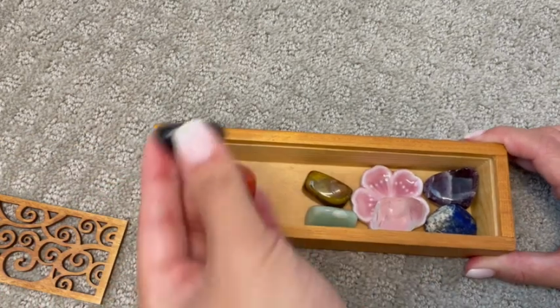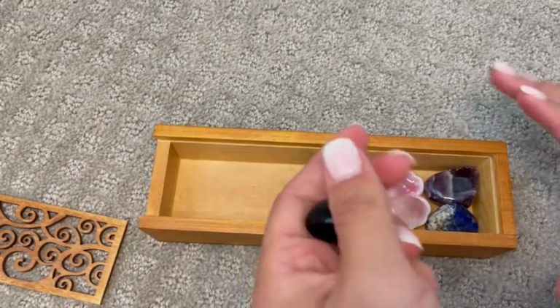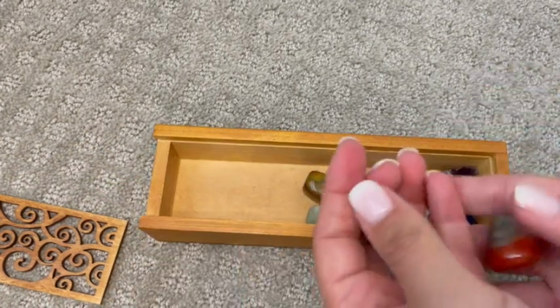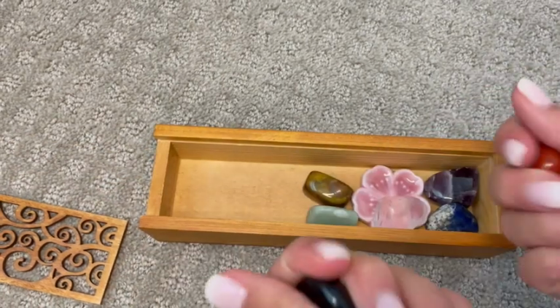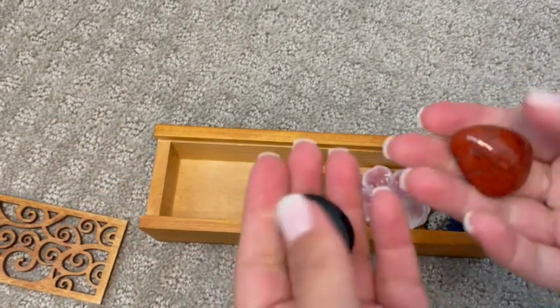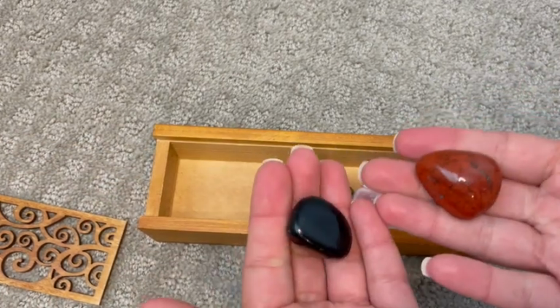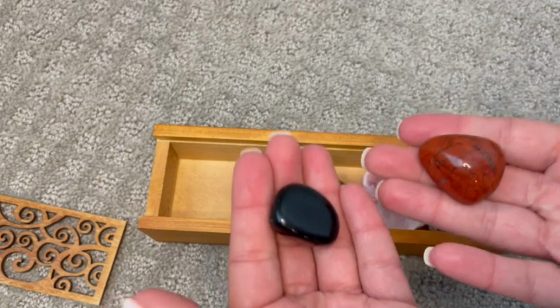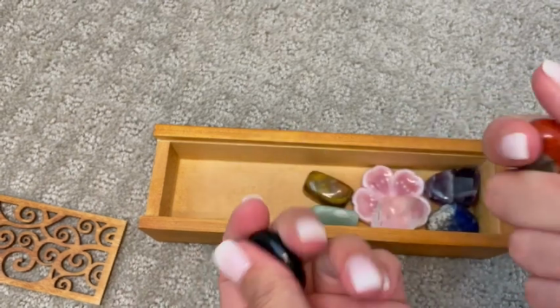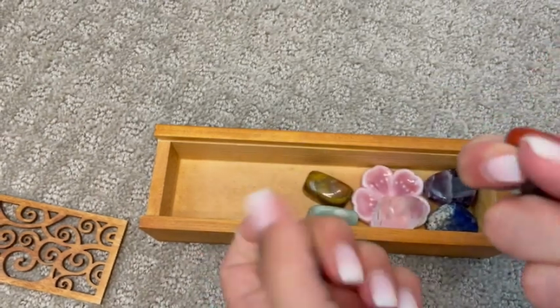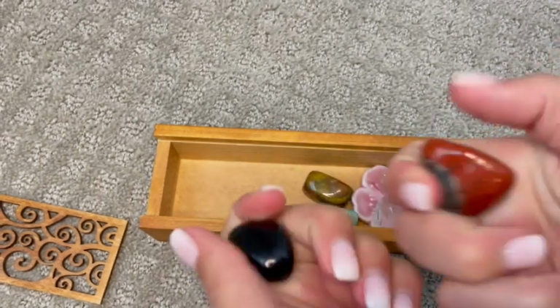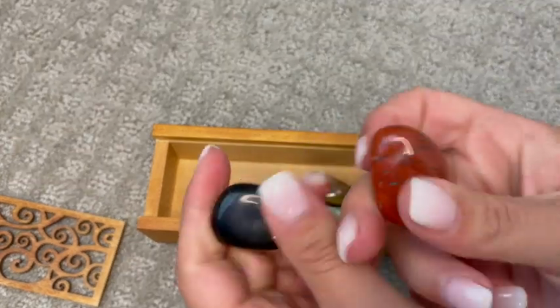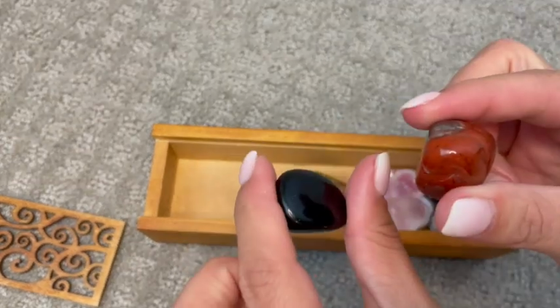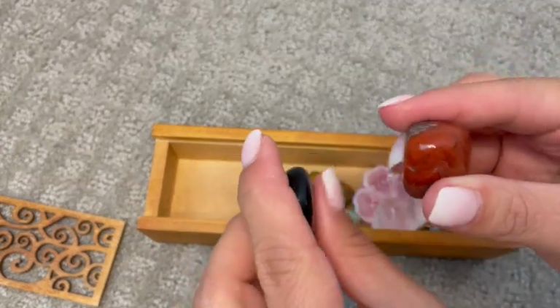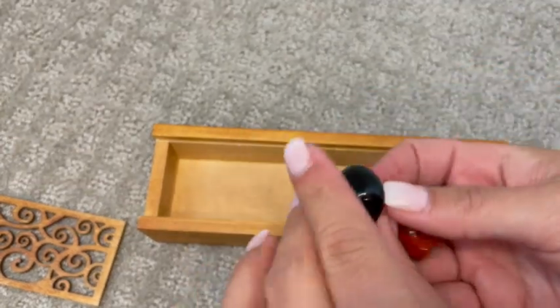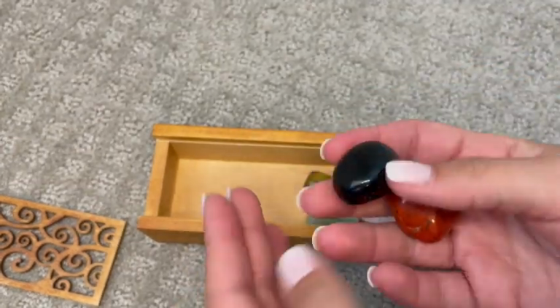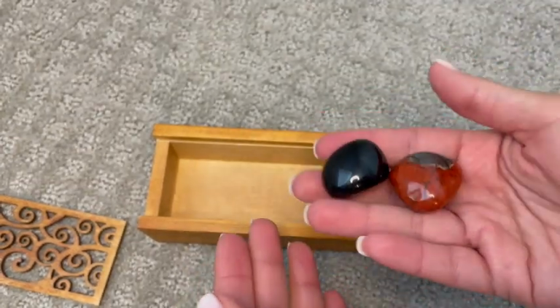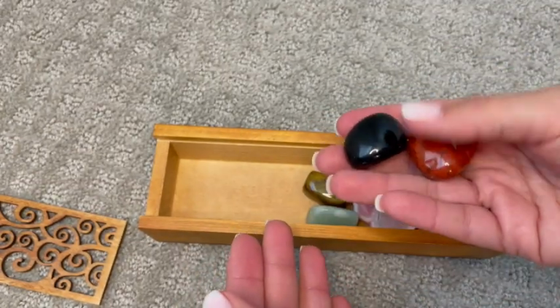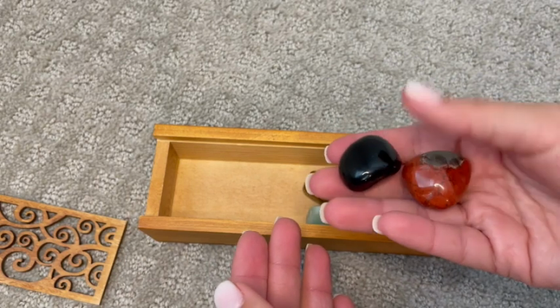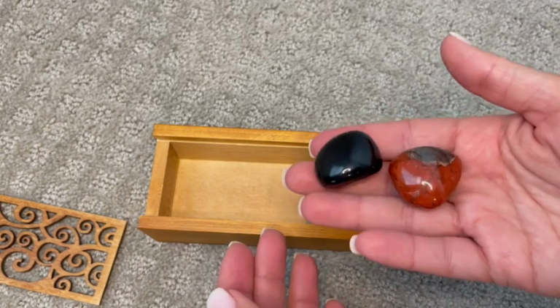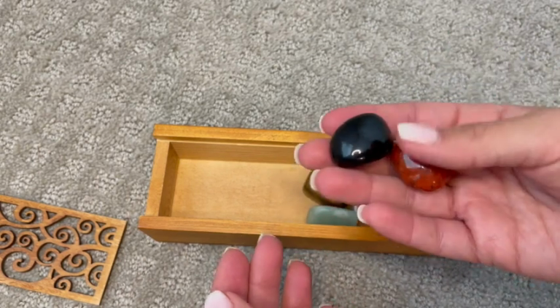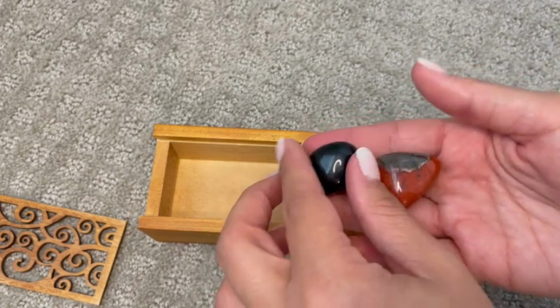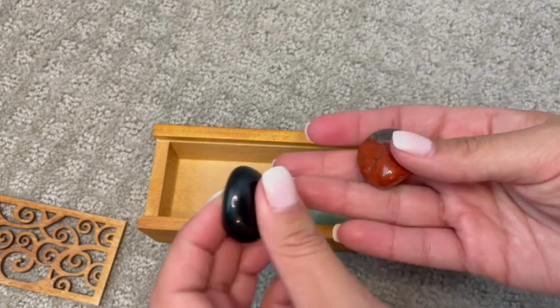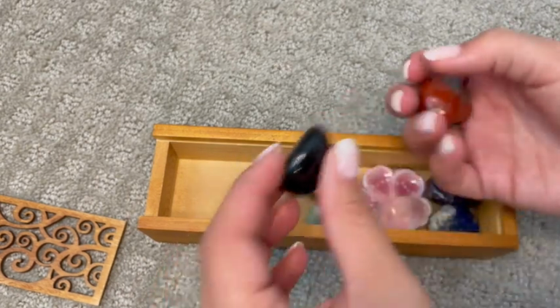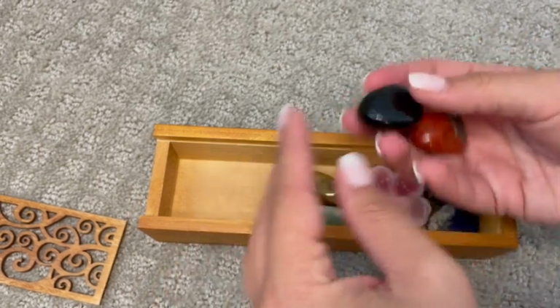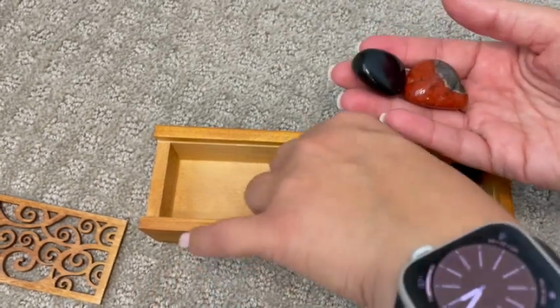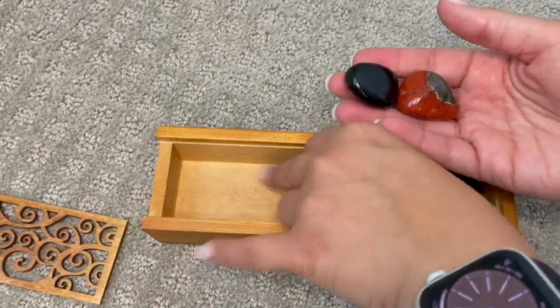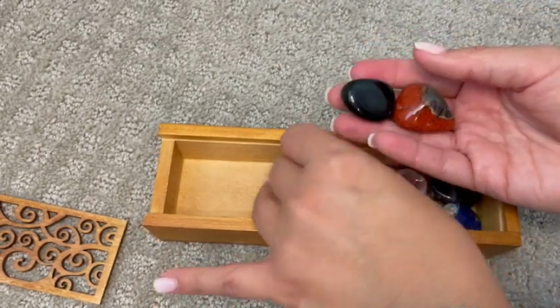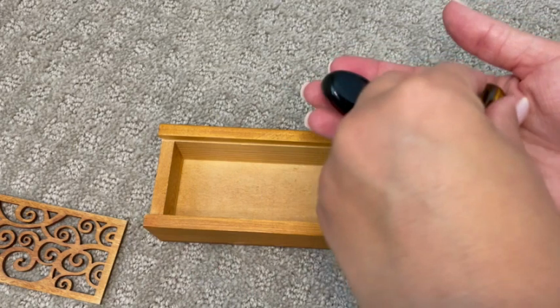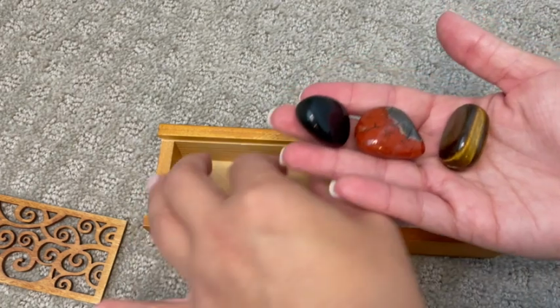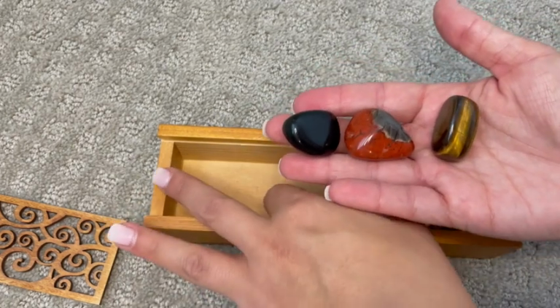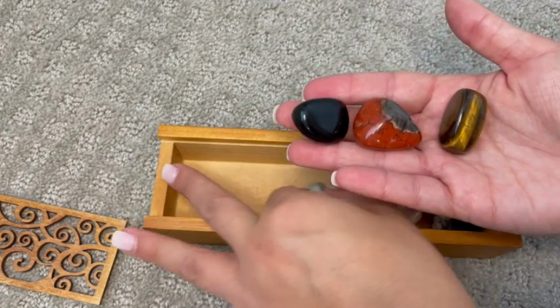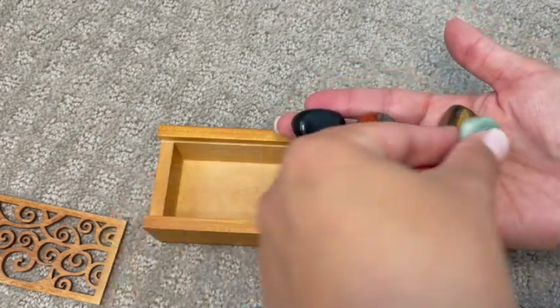I got the polished stones version. They have a really great weight to them and I do like the polished rocks. I know there is a rough cut as well, but it did come with a number of different stones.